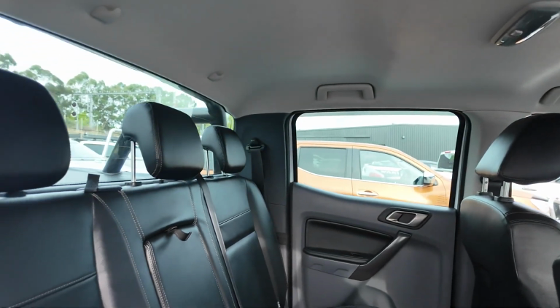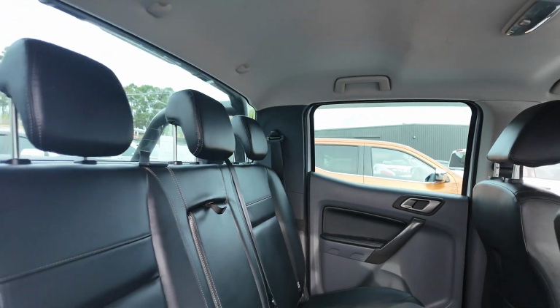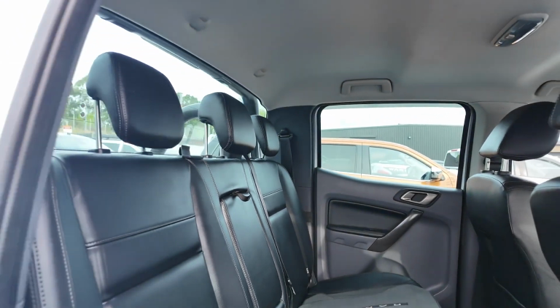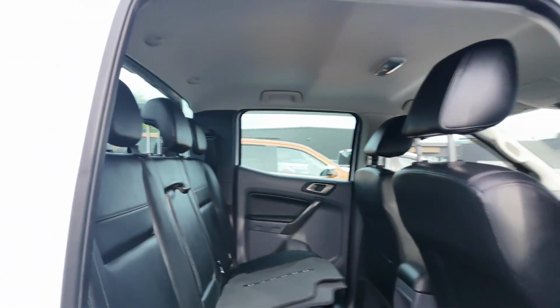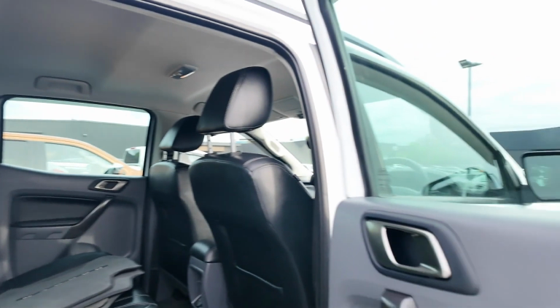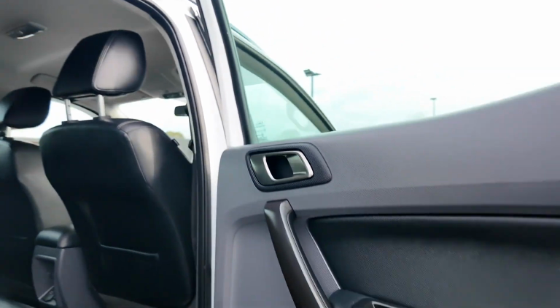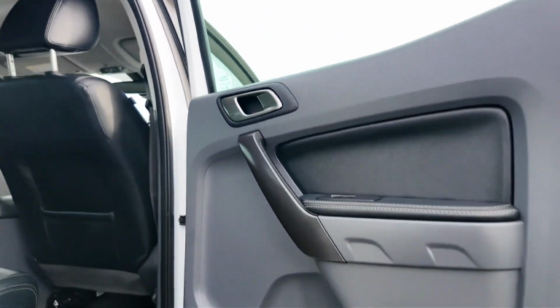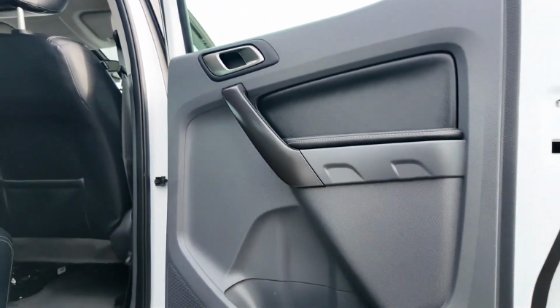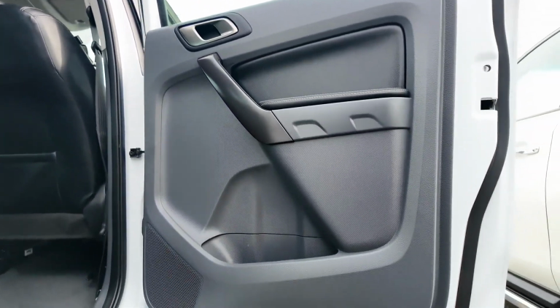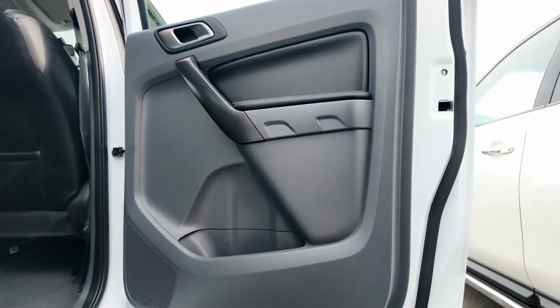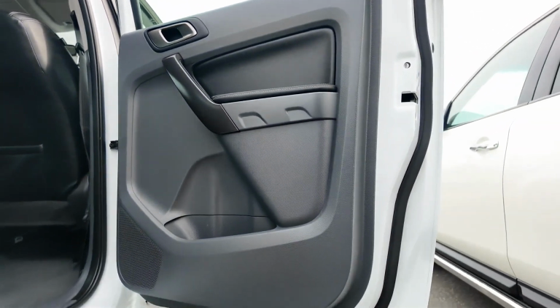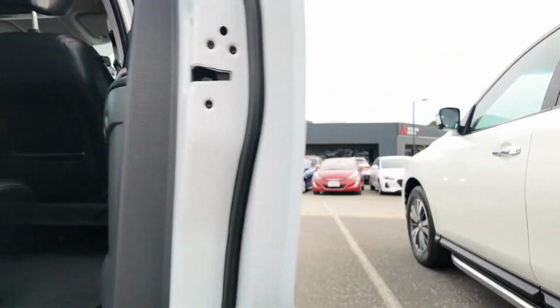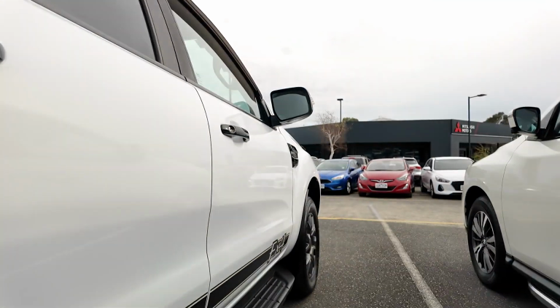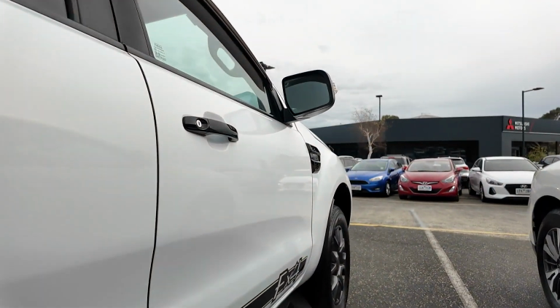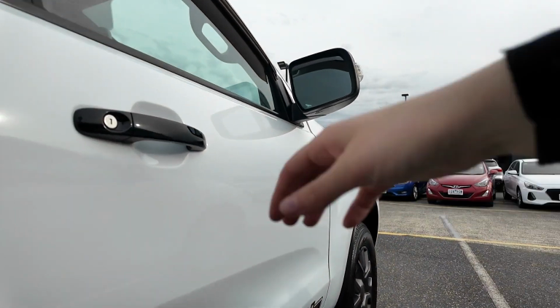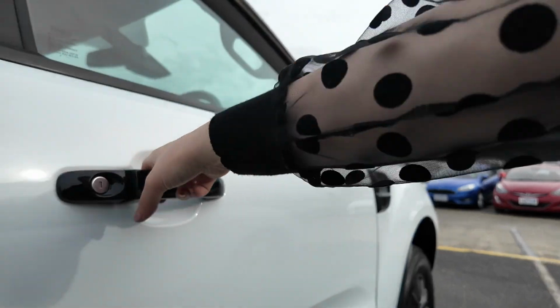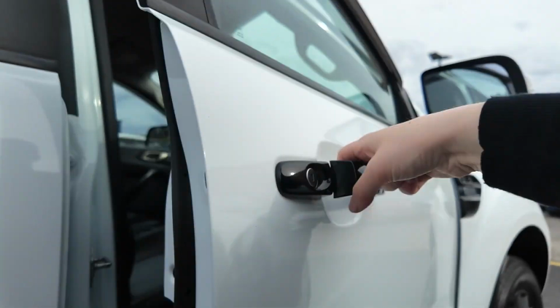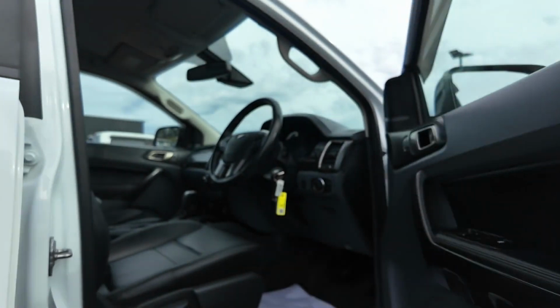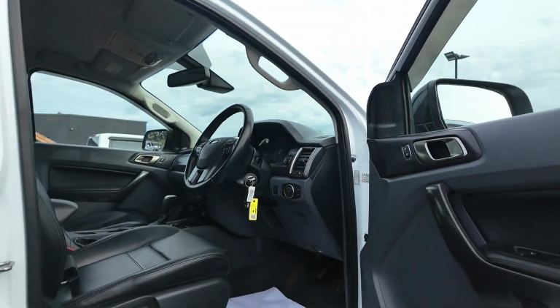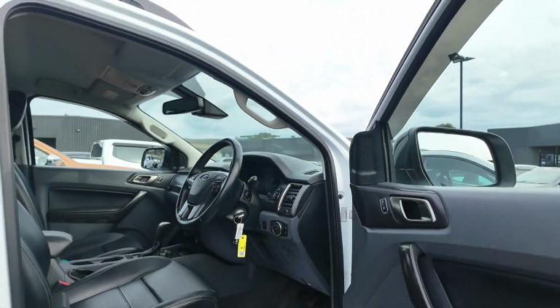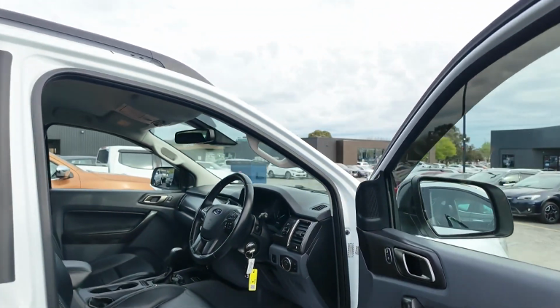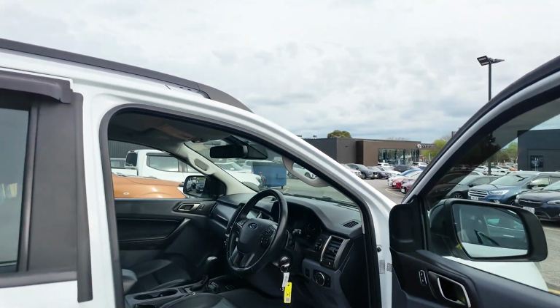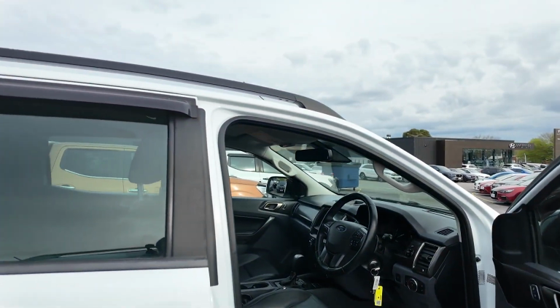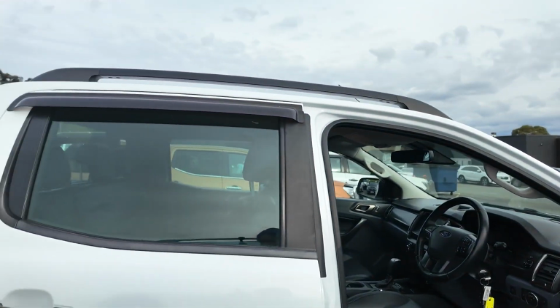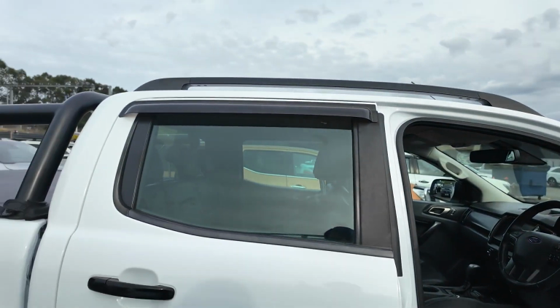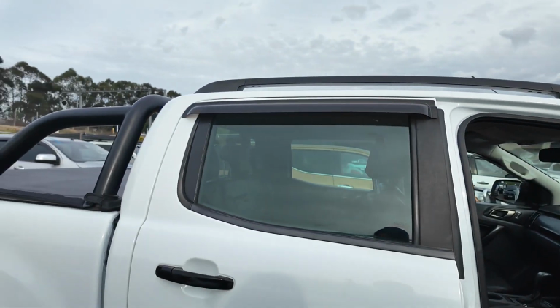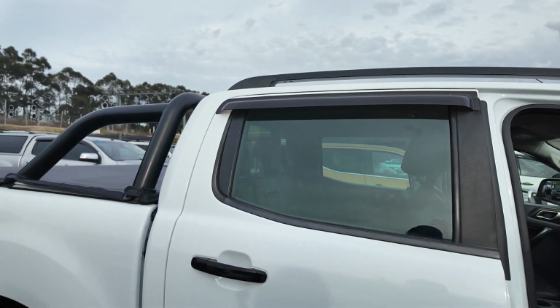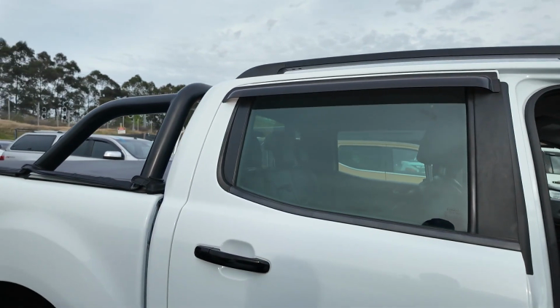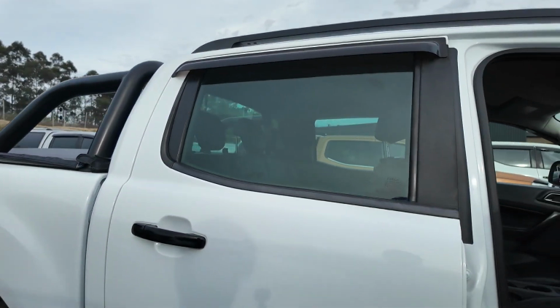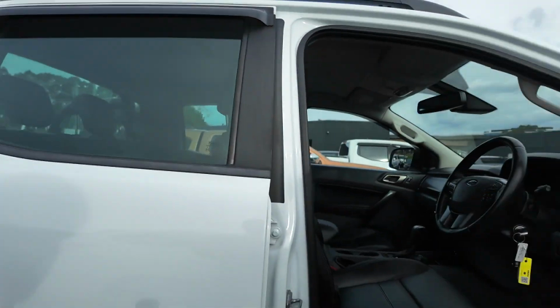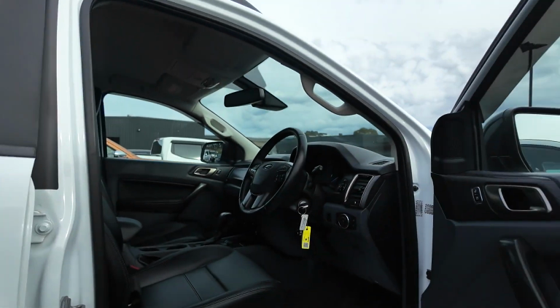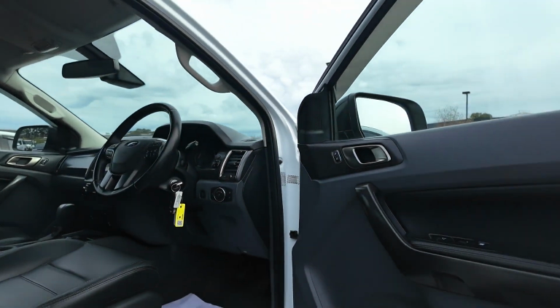This Ford Ranger is in brilliant condition. The vehicle, of course, is a used one and will have some very standard wear and tear to reflect that, but as you can see, it's looking to be in stunning condition inside and out. We also have comprehensive service records ranging from 2018 to 2023.